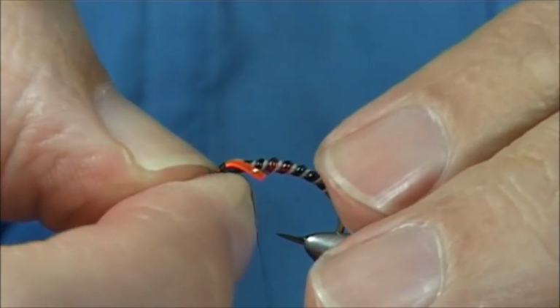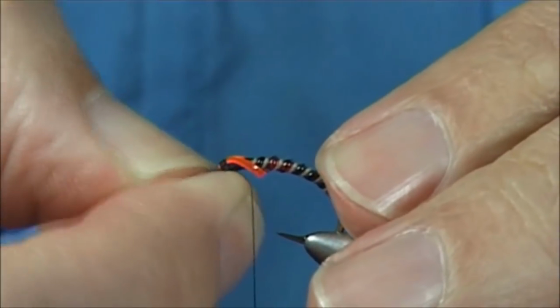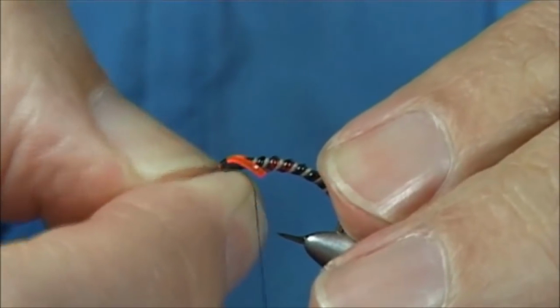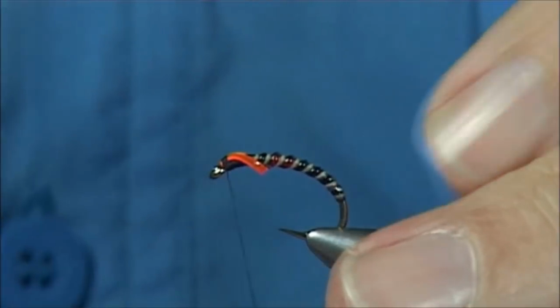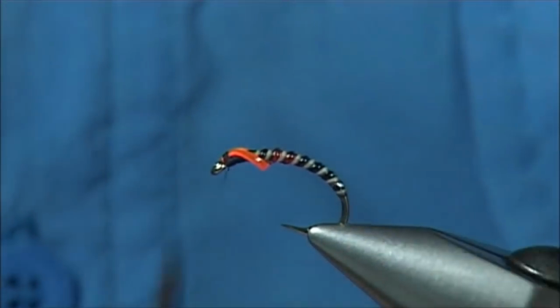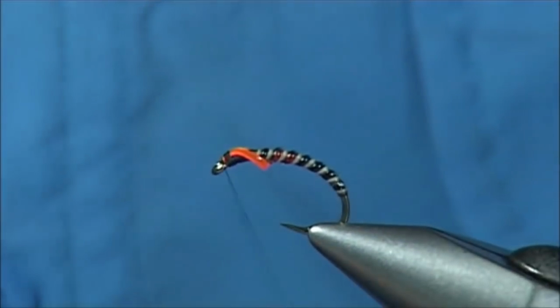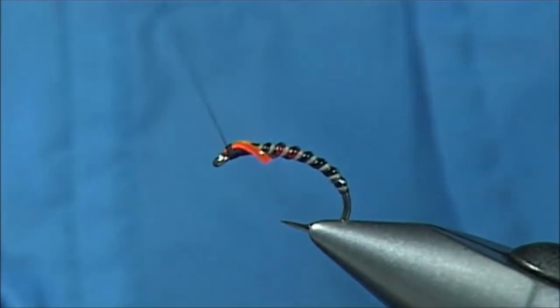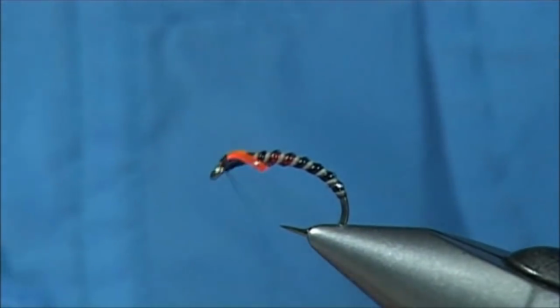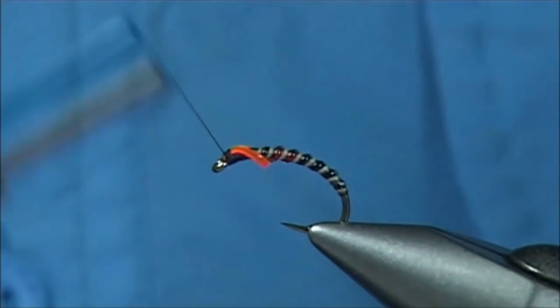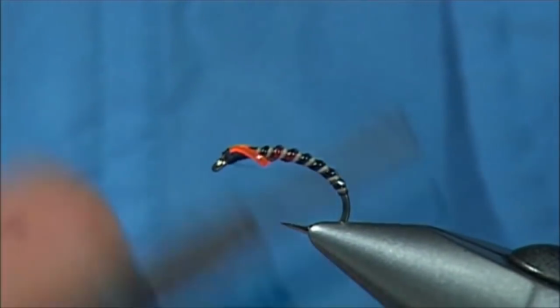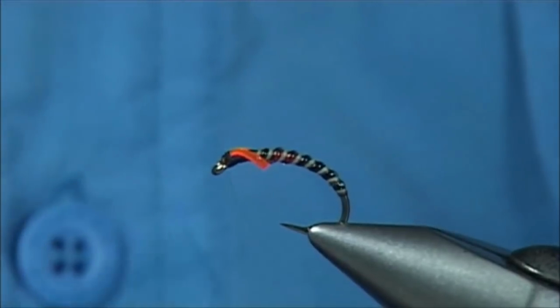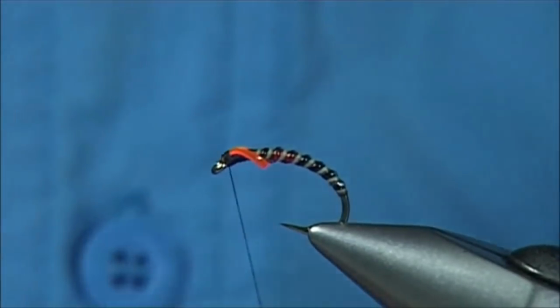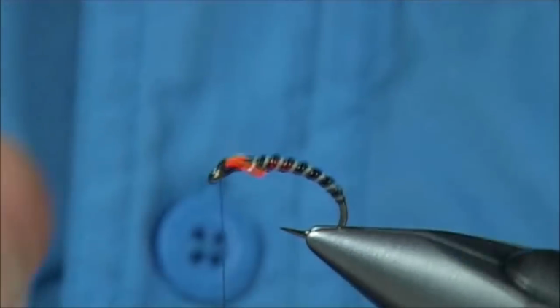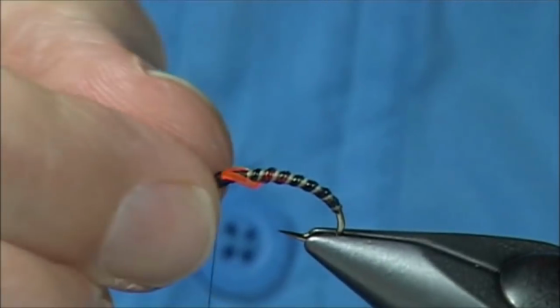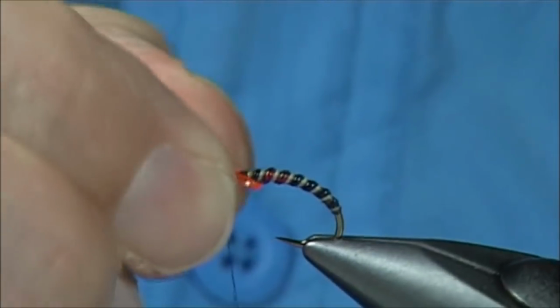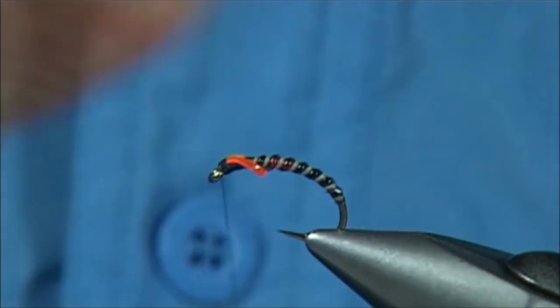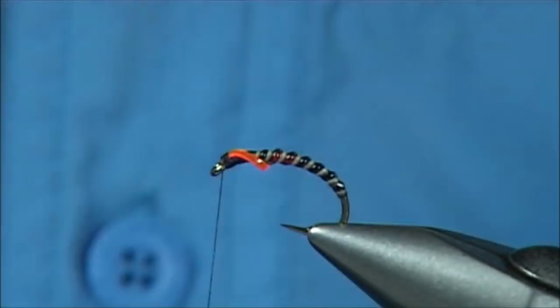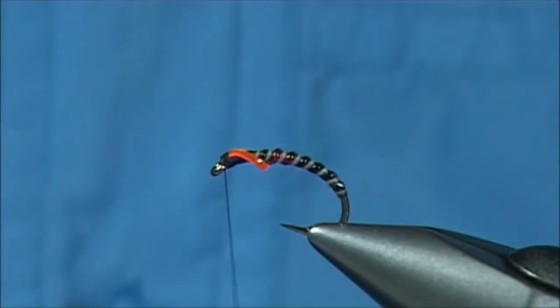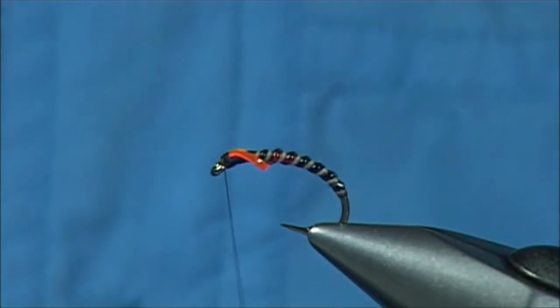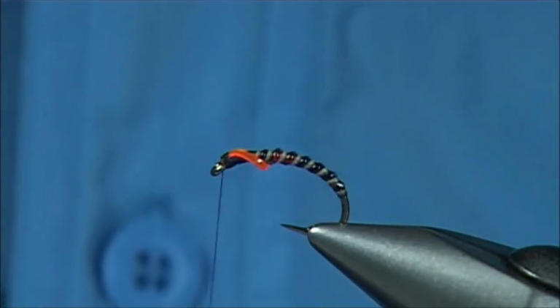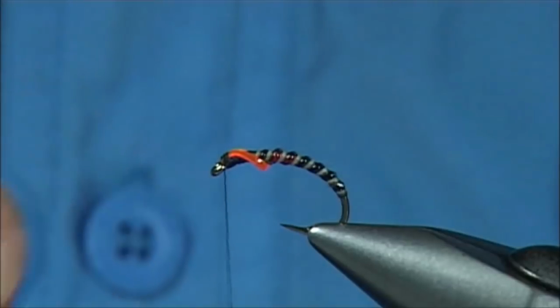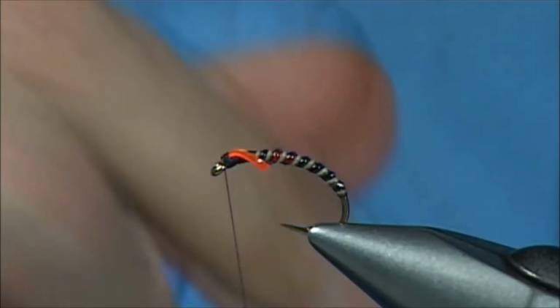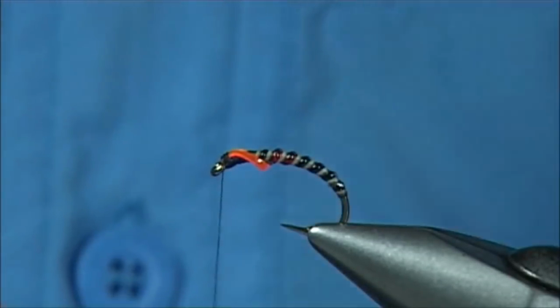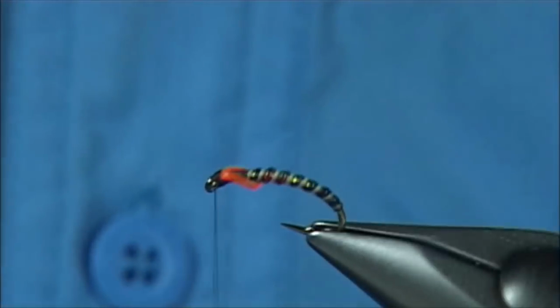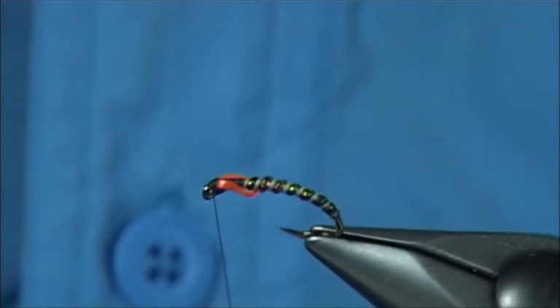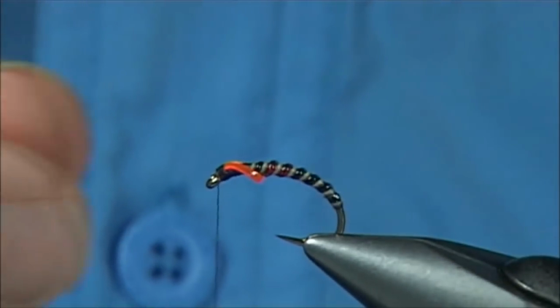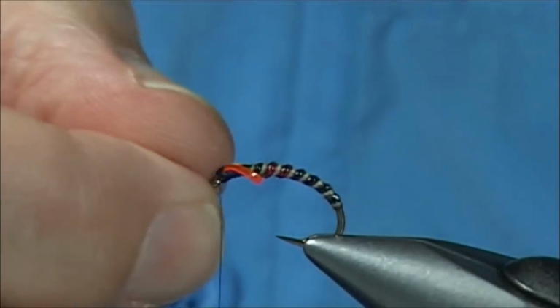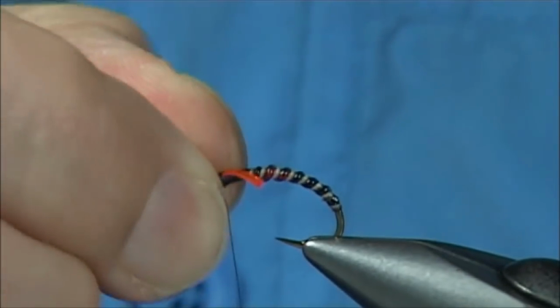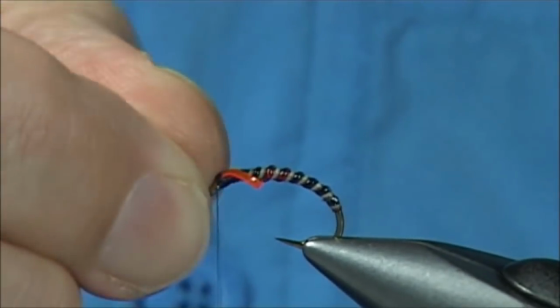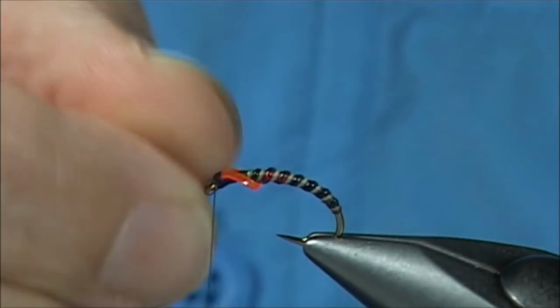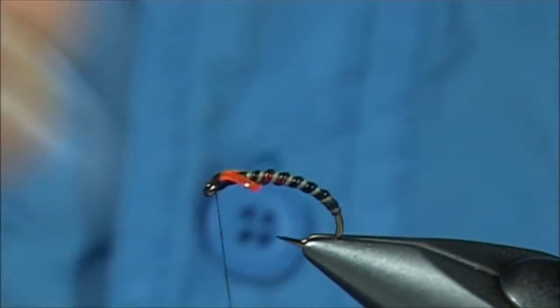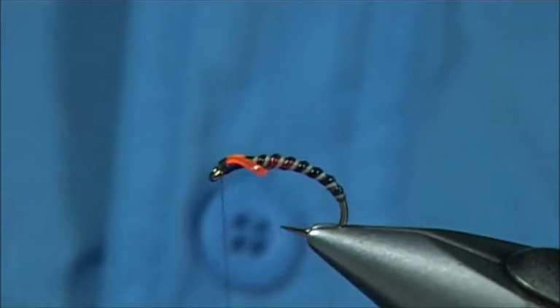Use your nails to make sure it's not going over the eye. You can put breathers on this if you want, or you can leave it as it is, and then sort of build it up slightly with the resin.